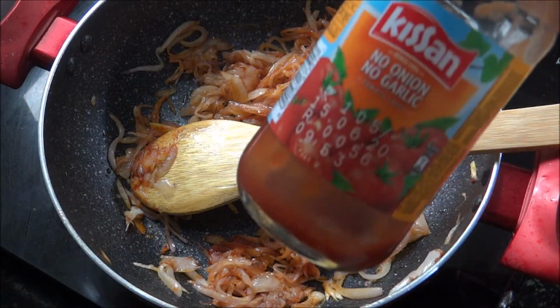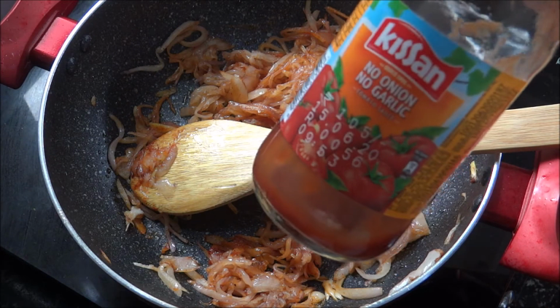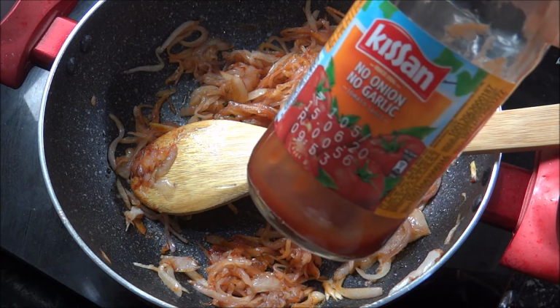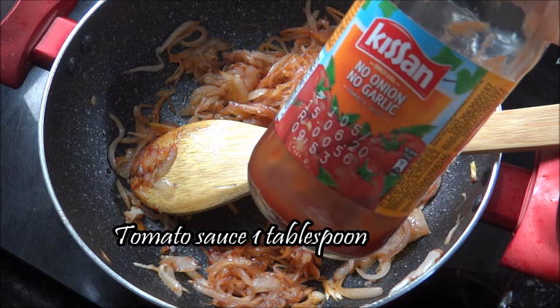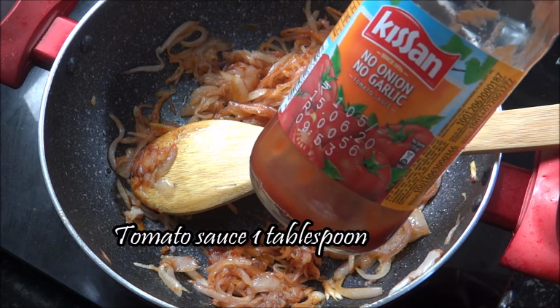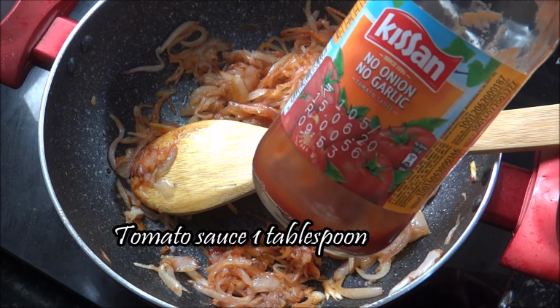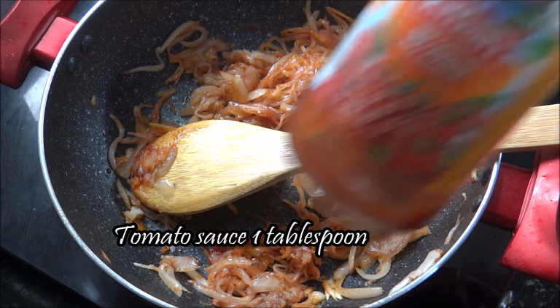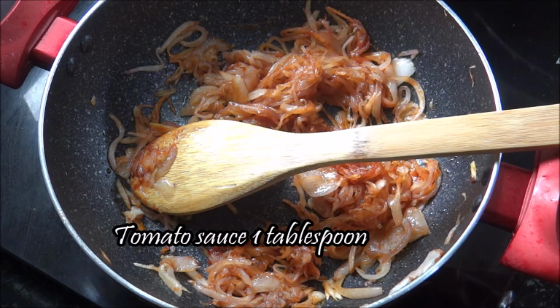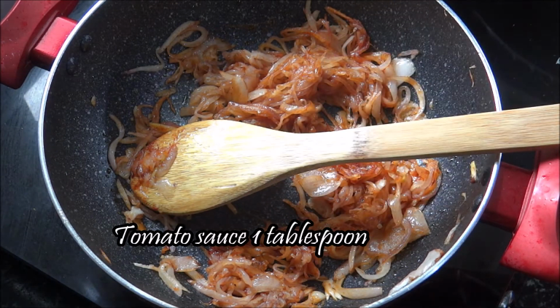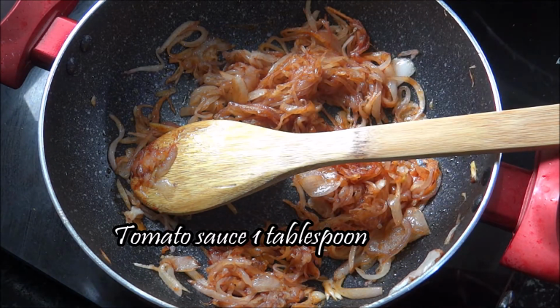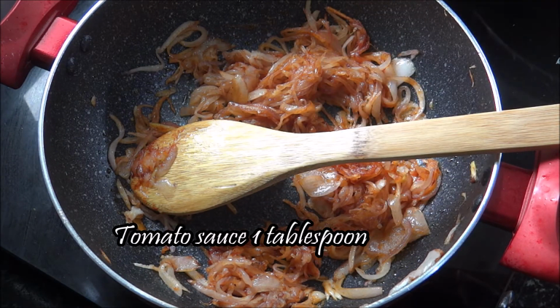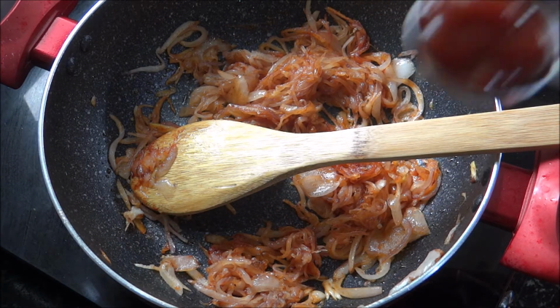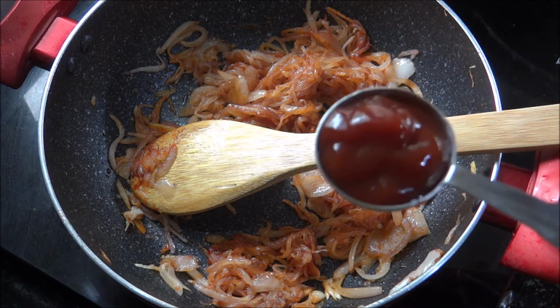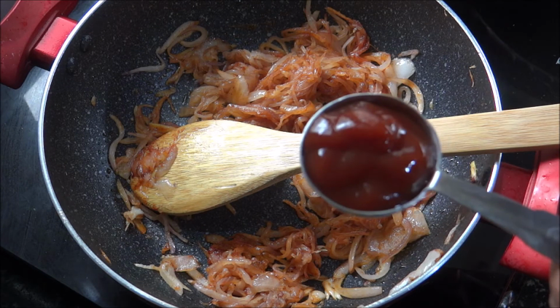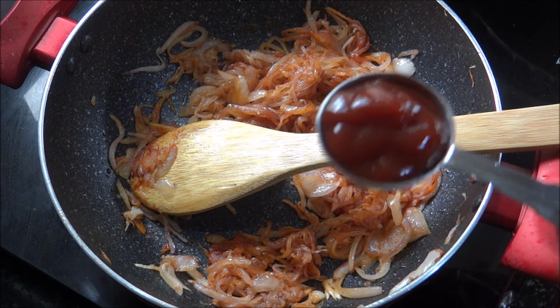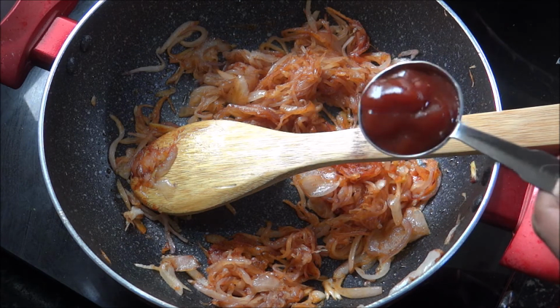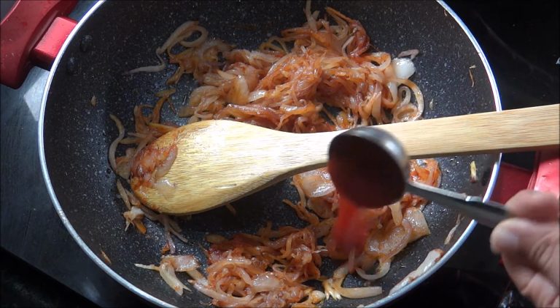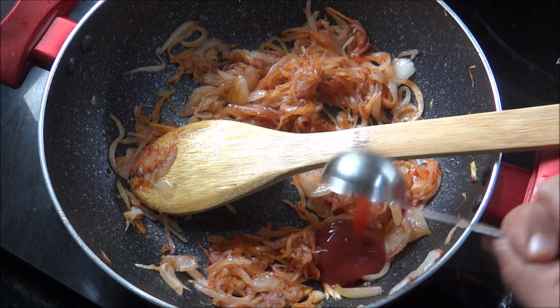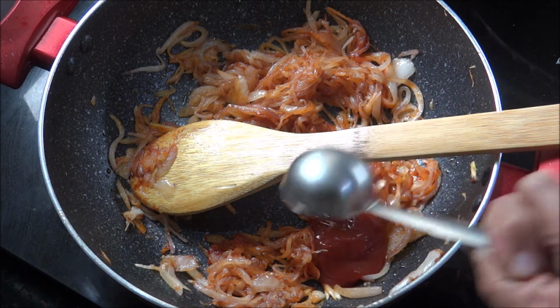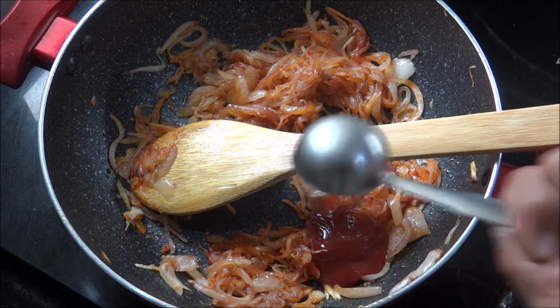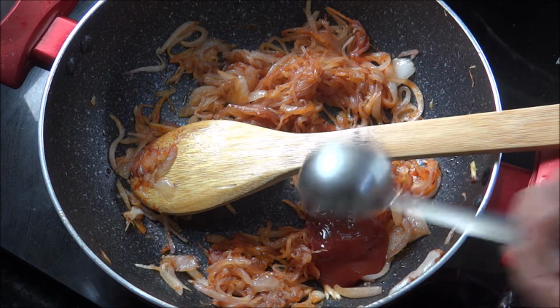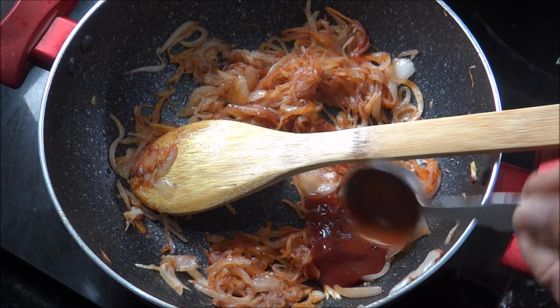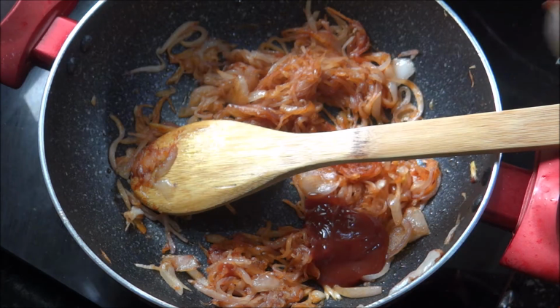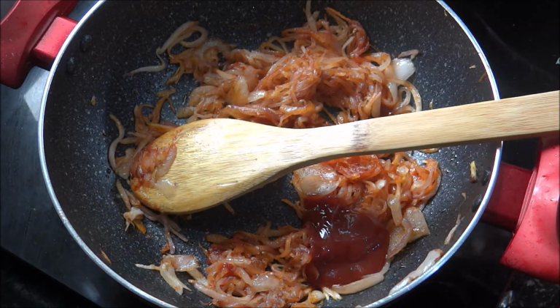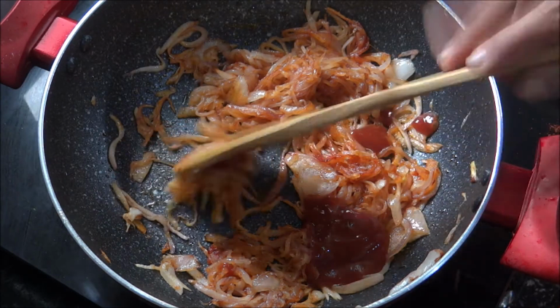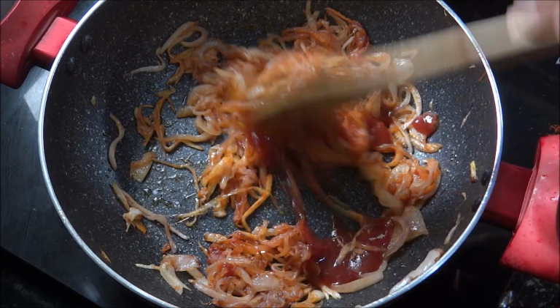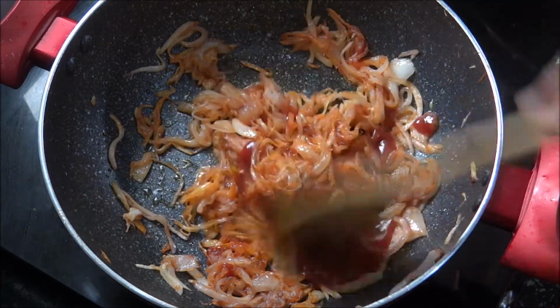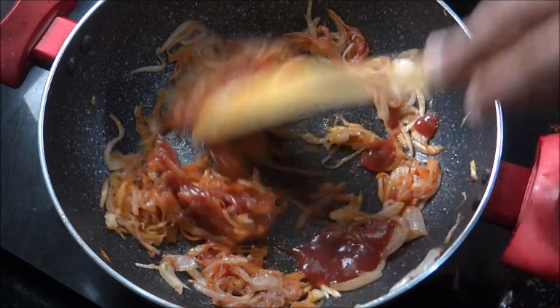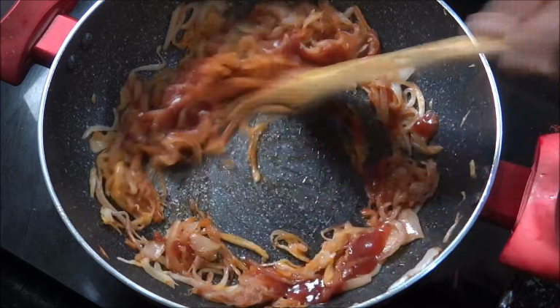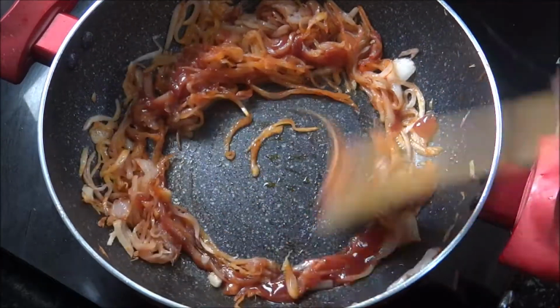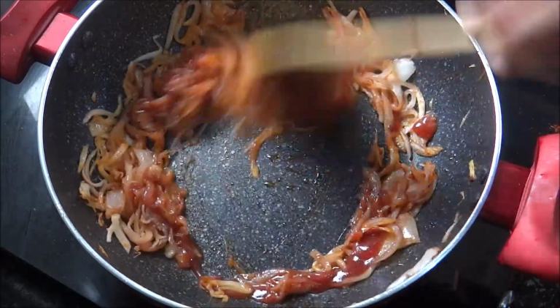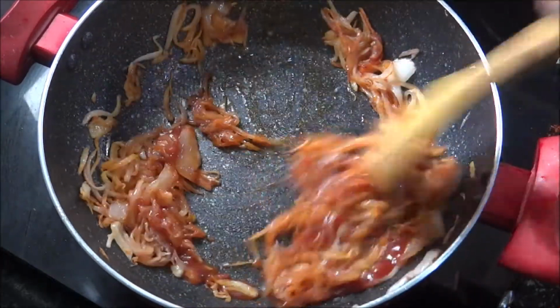Add 1 tablespoon of tomato sauce. Mix the tomato sauce and mix it in.